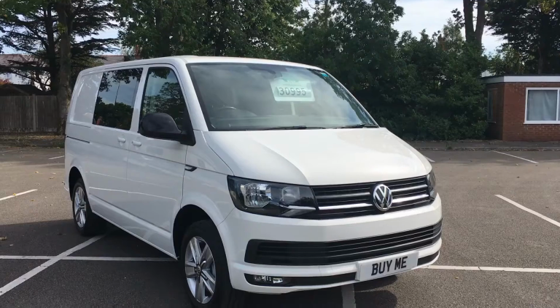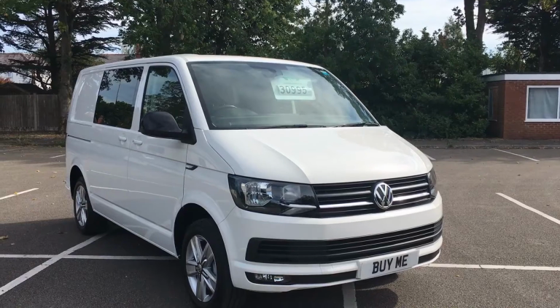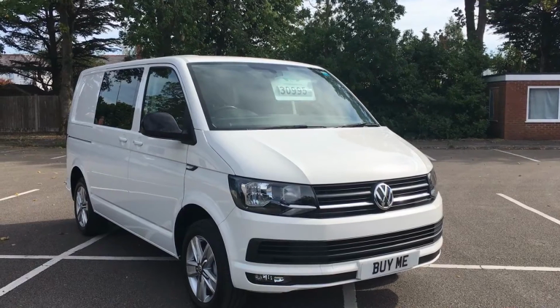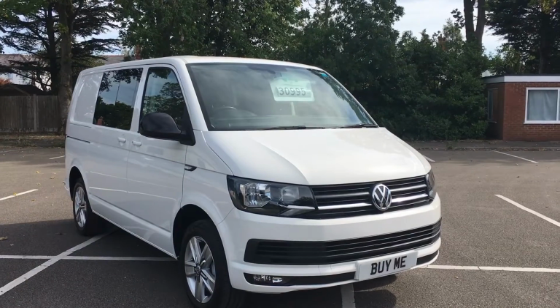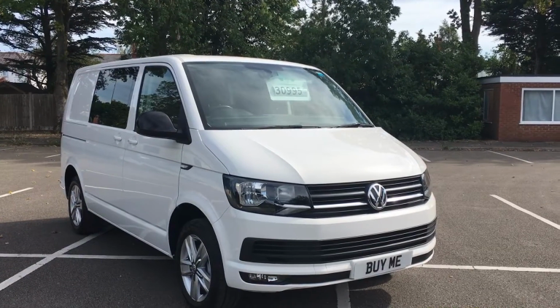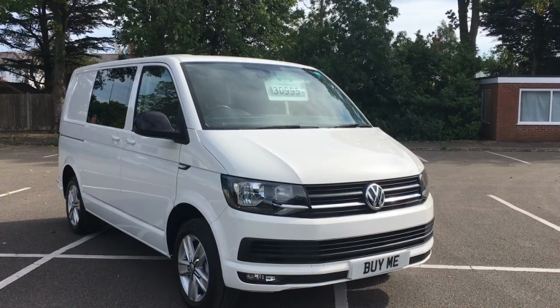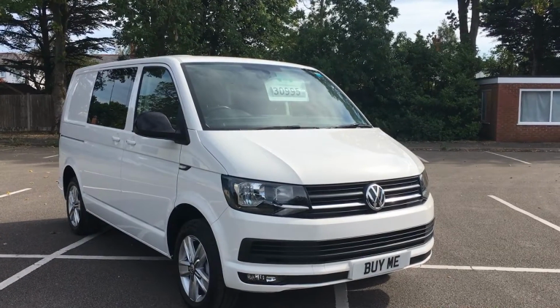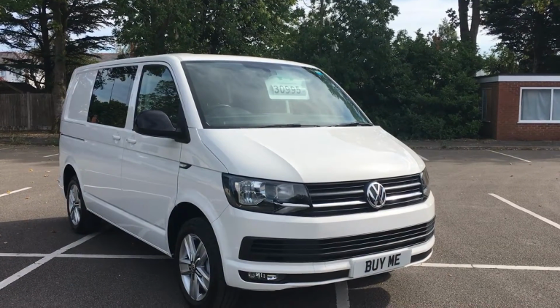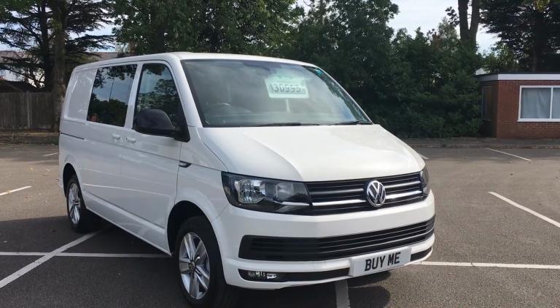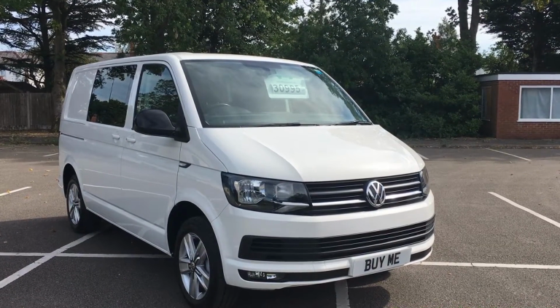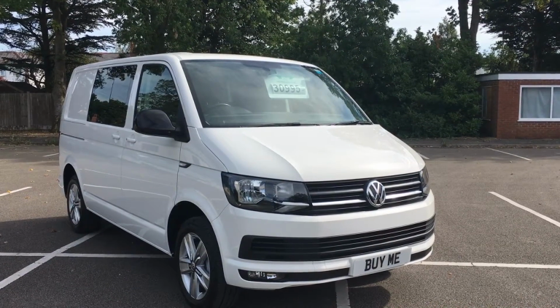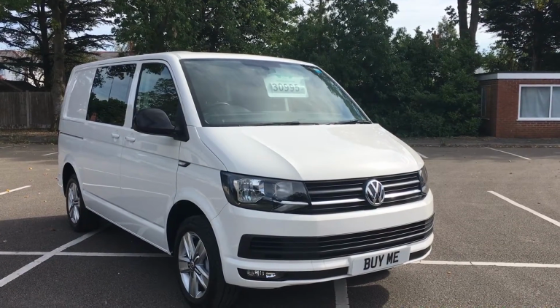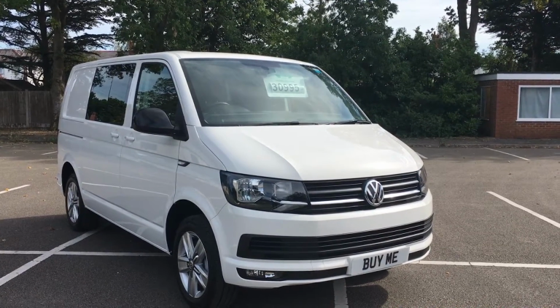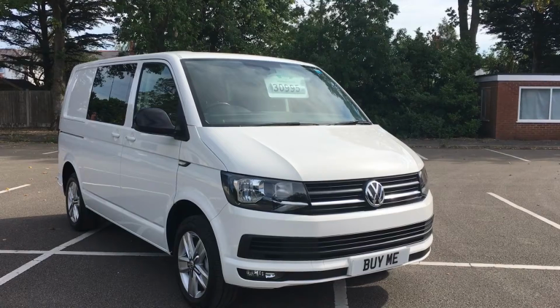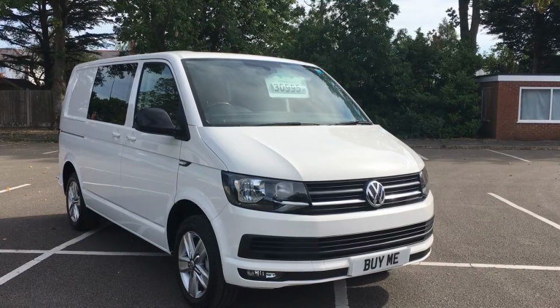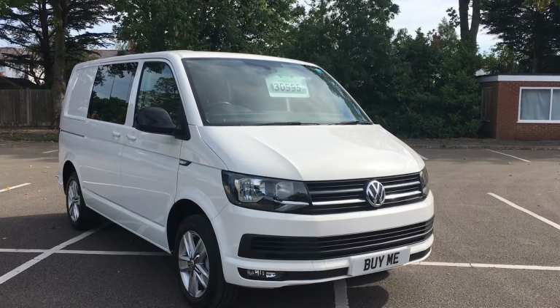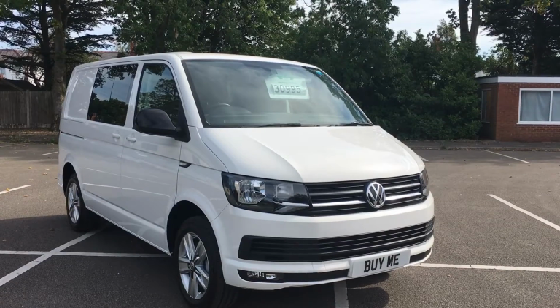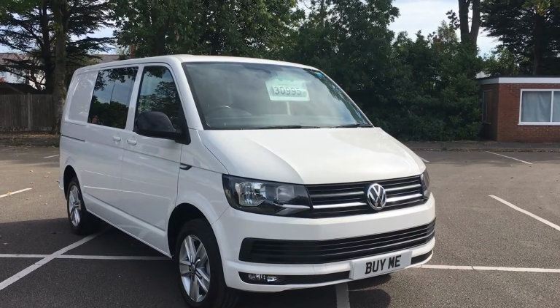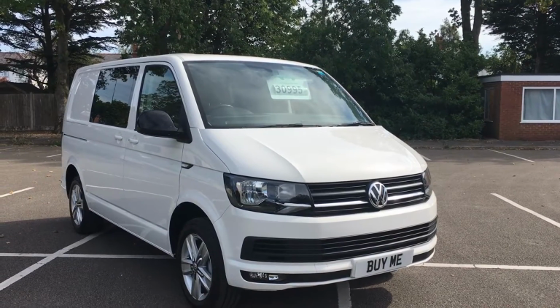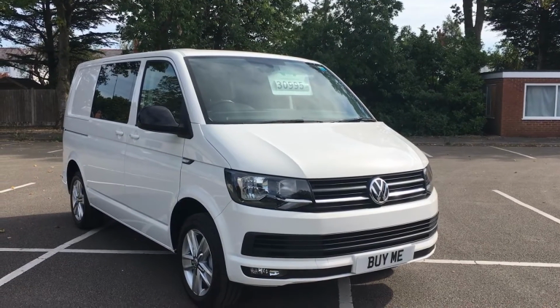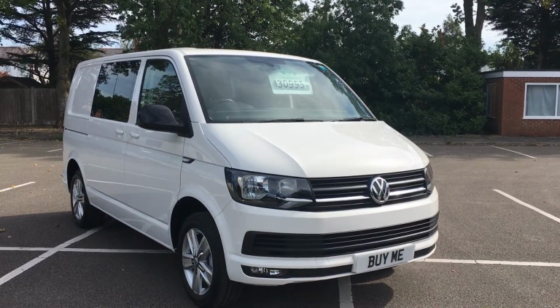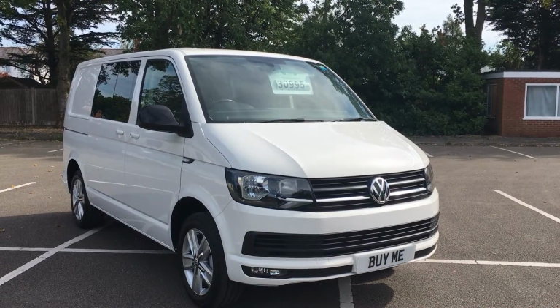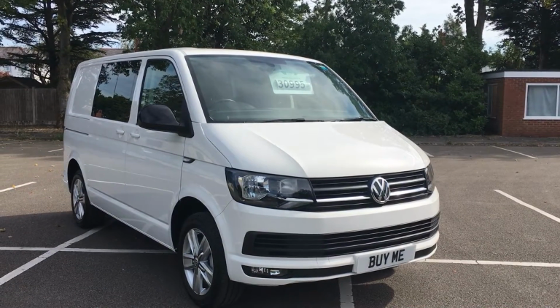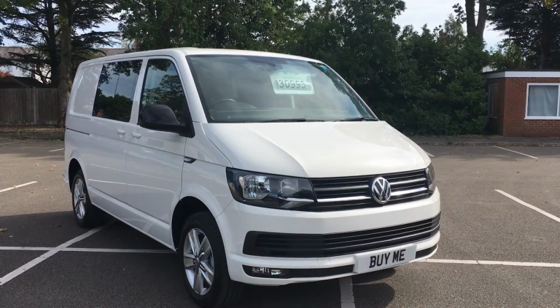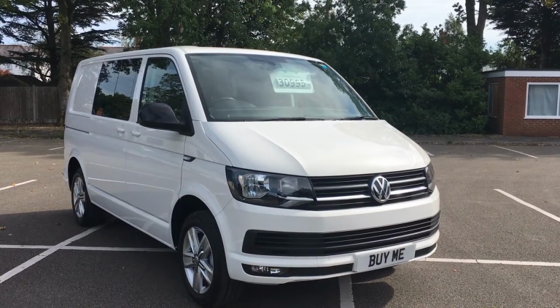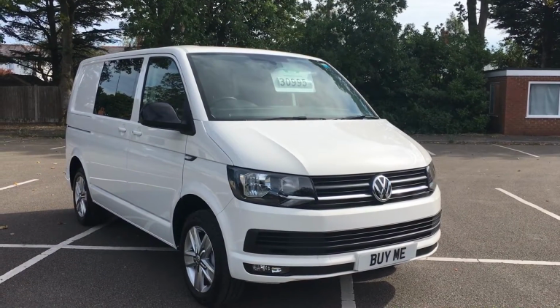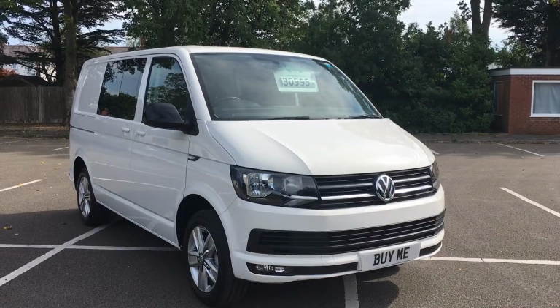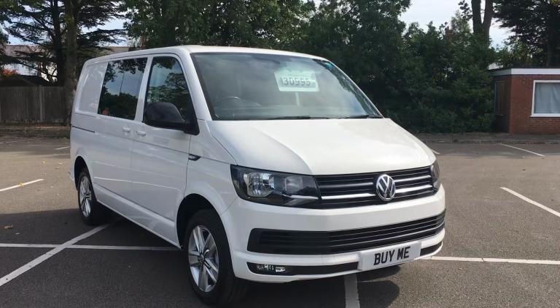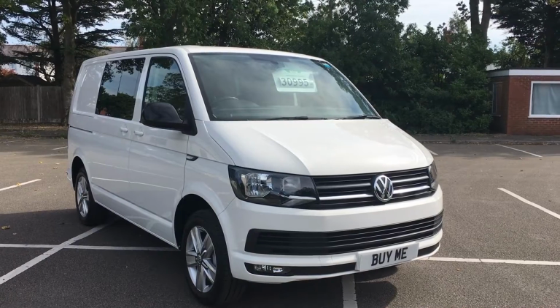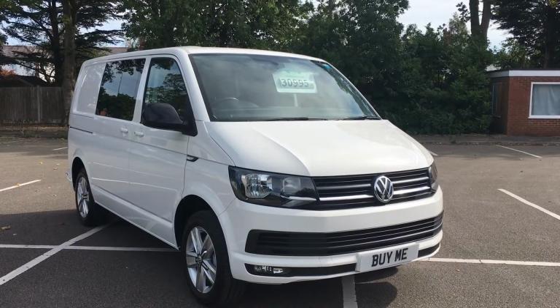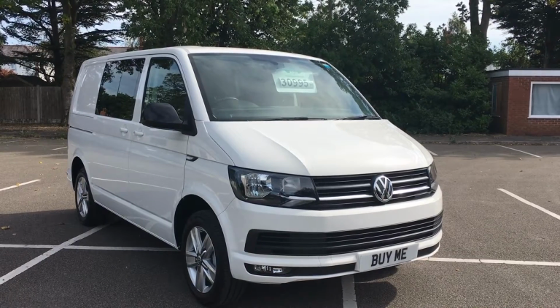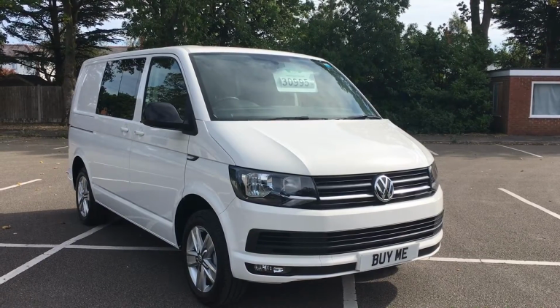Hello, welcome to Pembroke Garage. What I've got for you today is this. This is possibly the nicest used VW Transporter T32 you will ever see. It is immaculate. Words can't express how nice this van is.